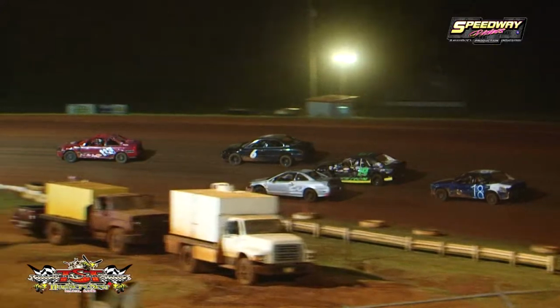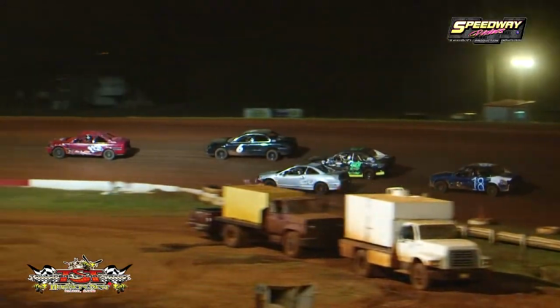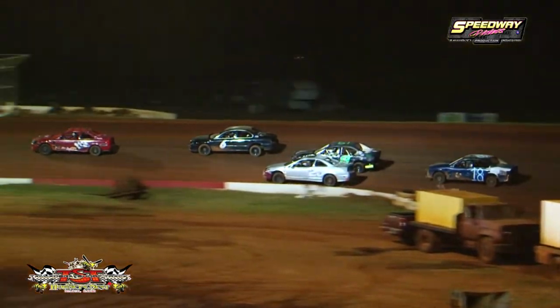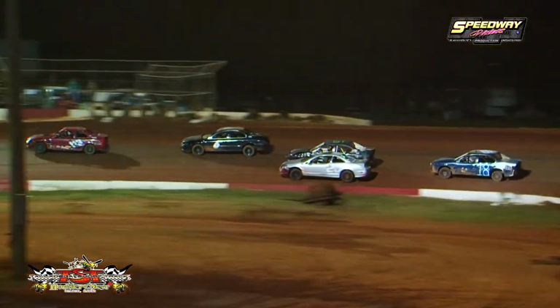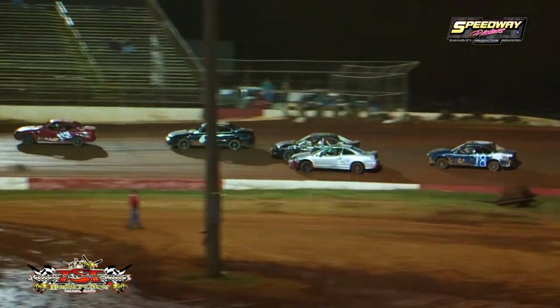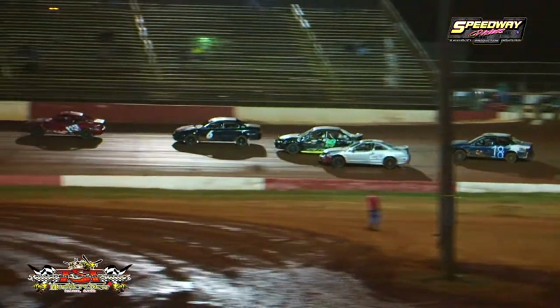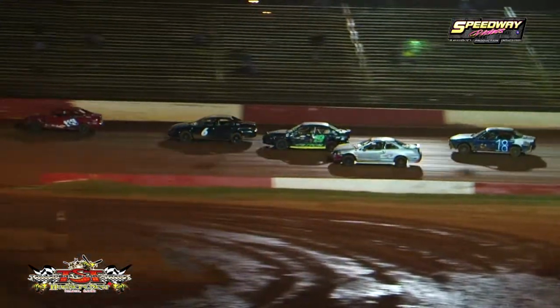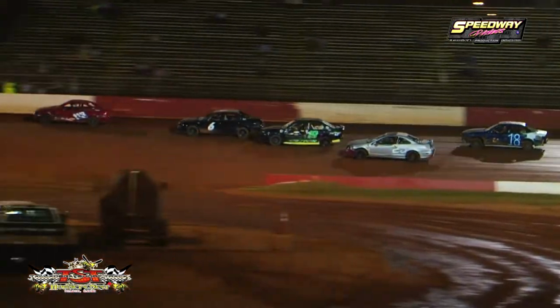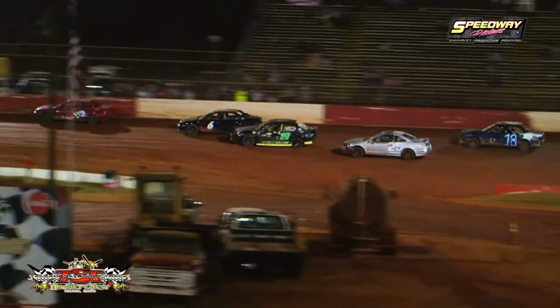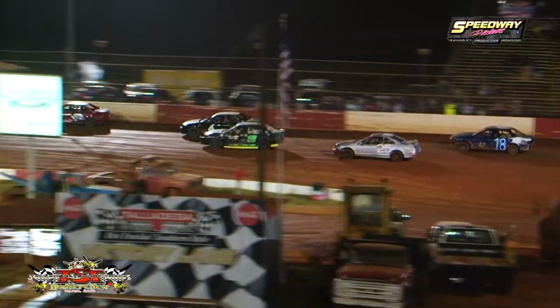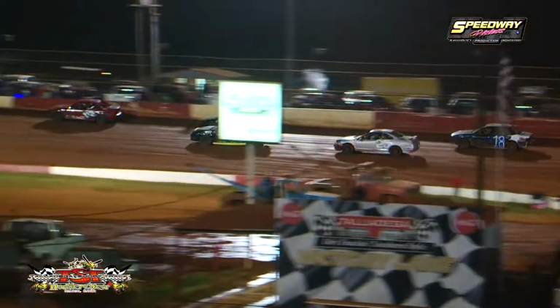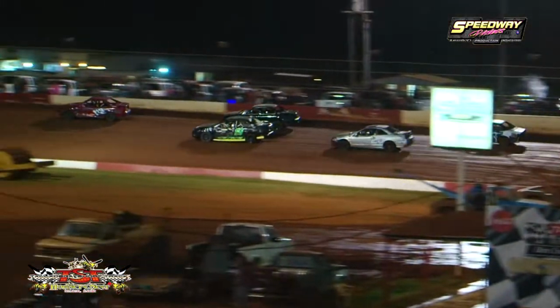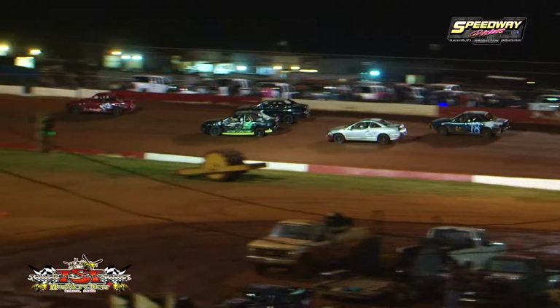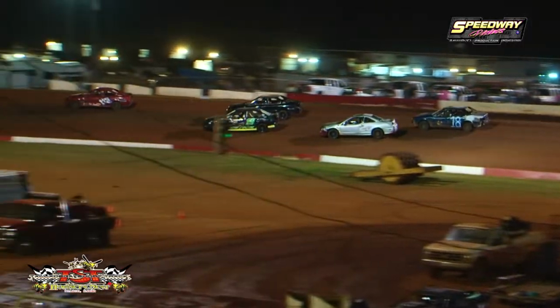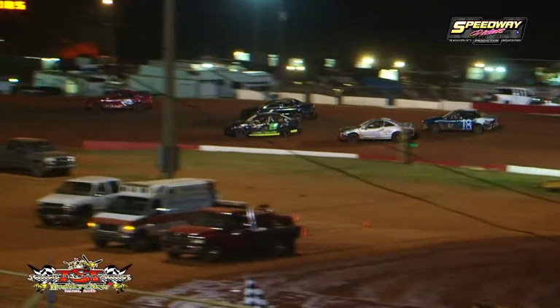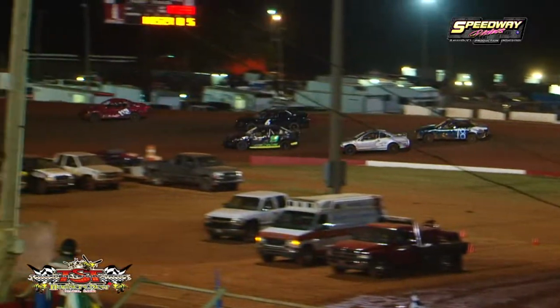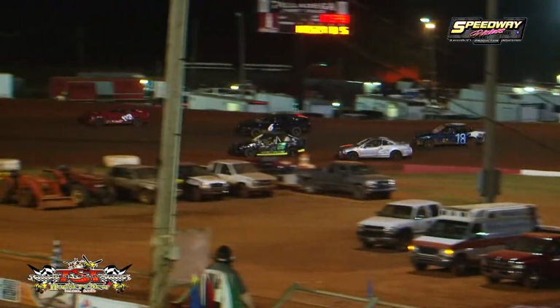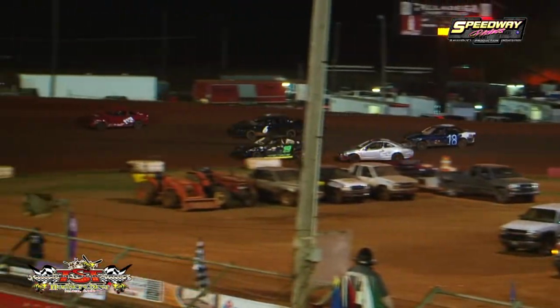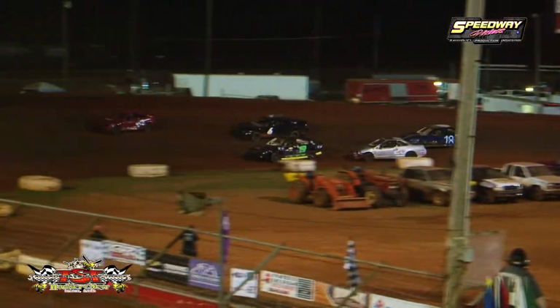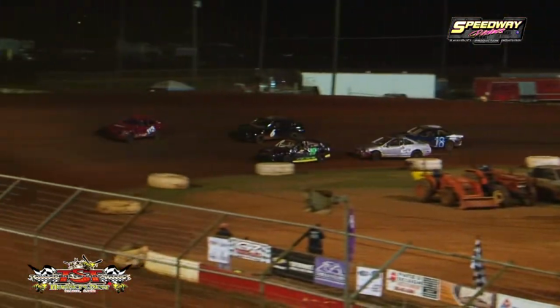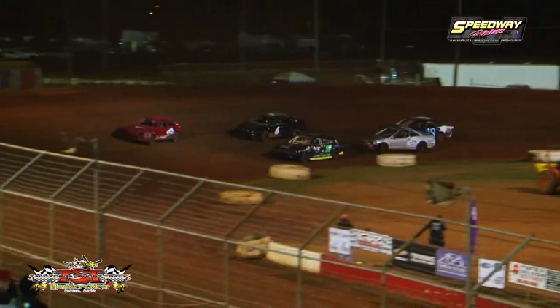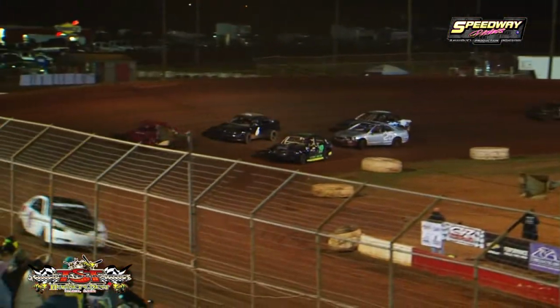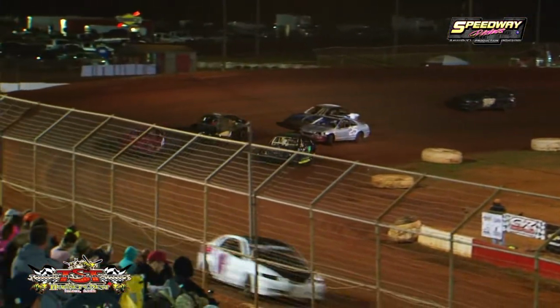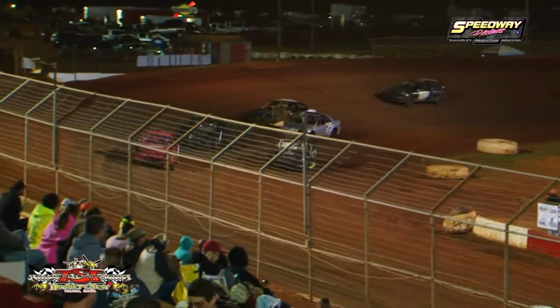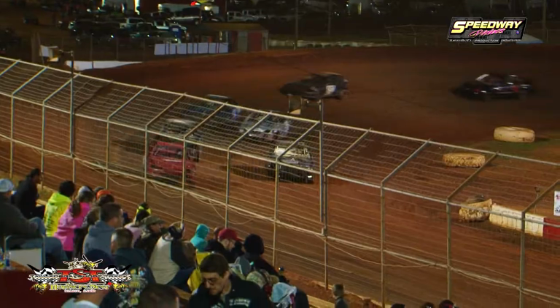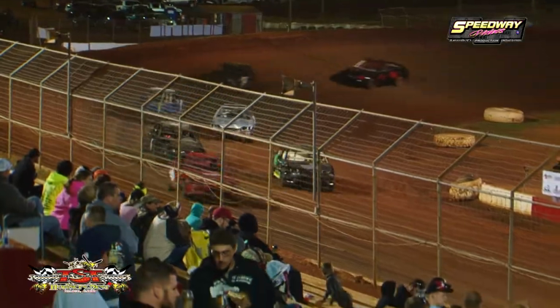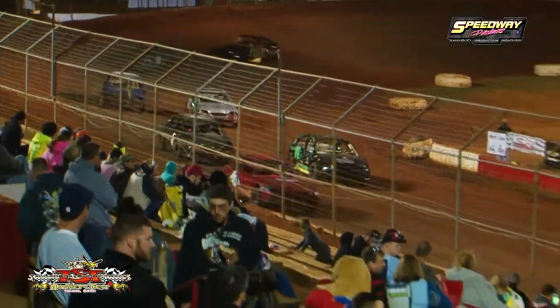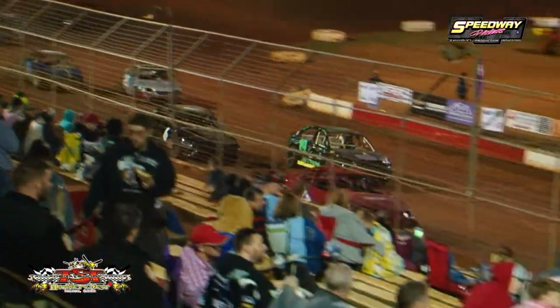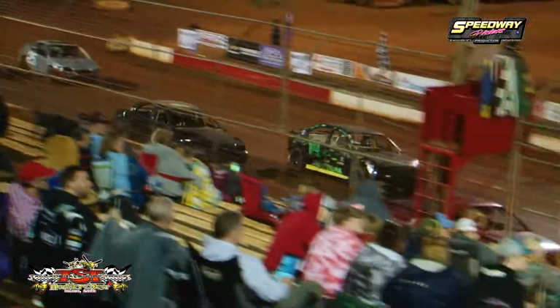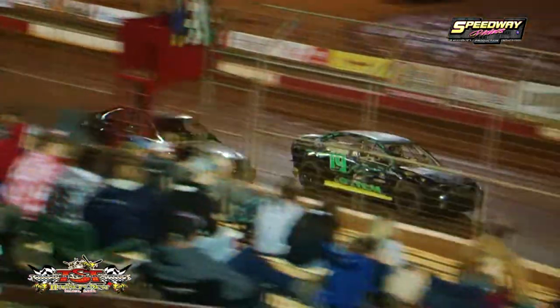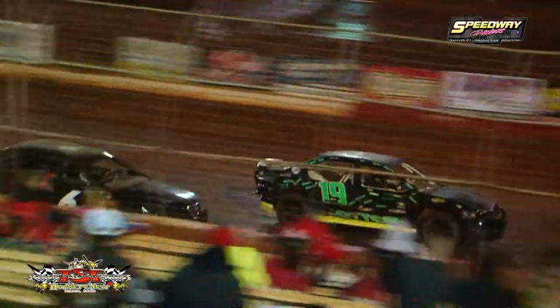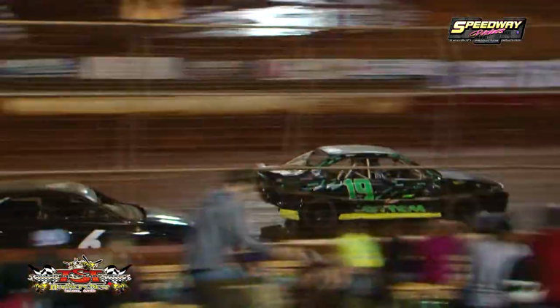Childers is in that second spot. Down the back straightaway they go. Busby already stretching out to a big lead. We're going to be working on lap two of three. It's Busby, Childers.